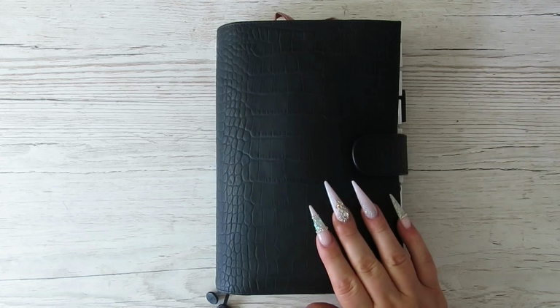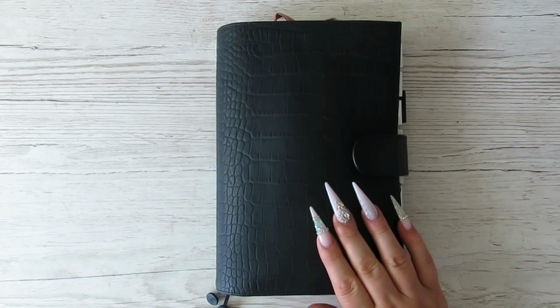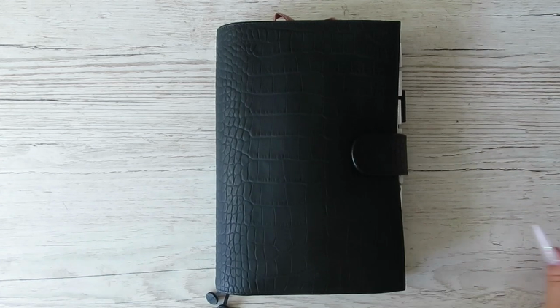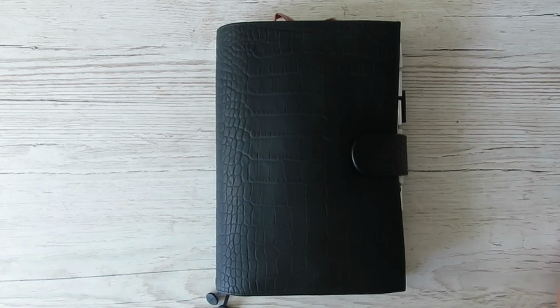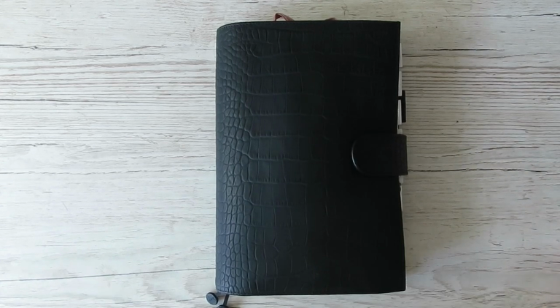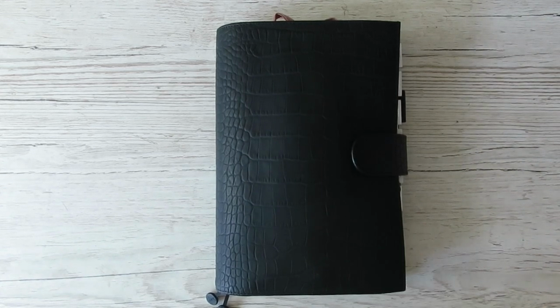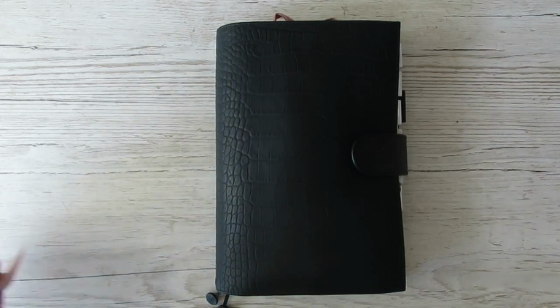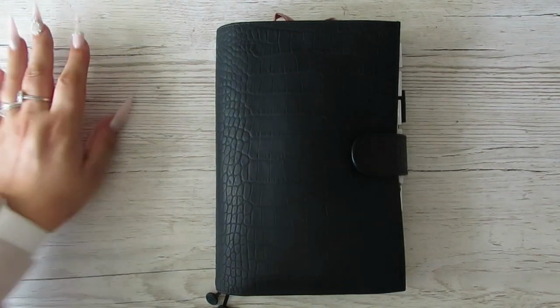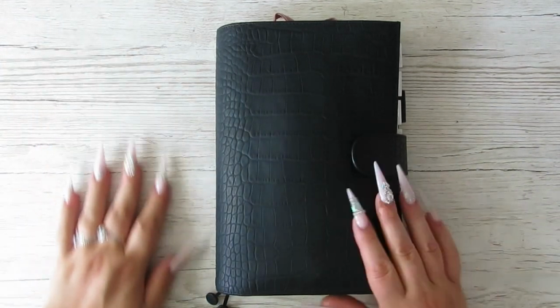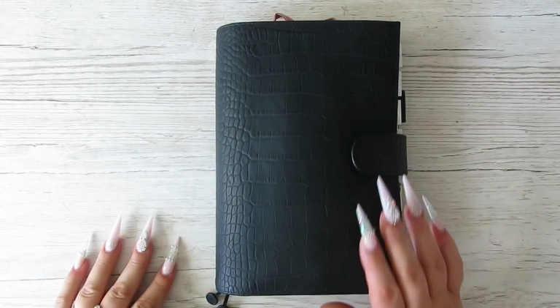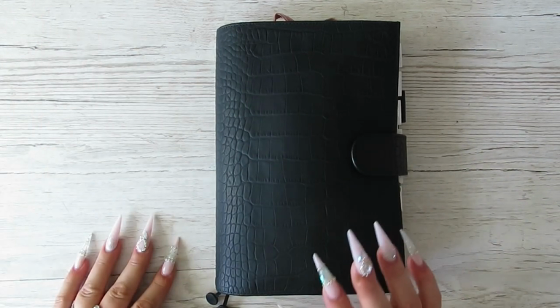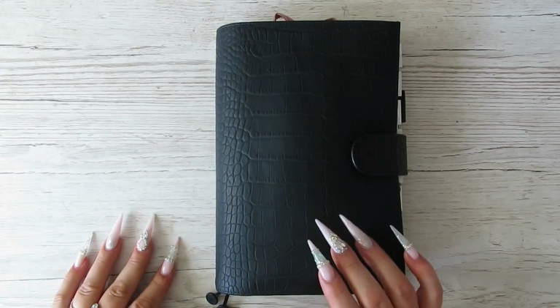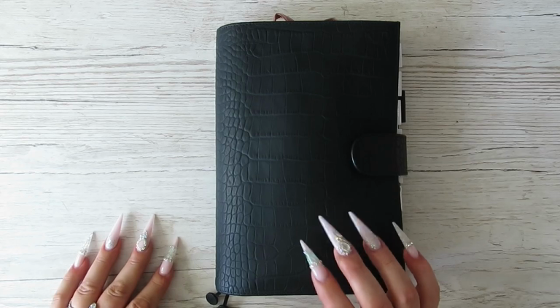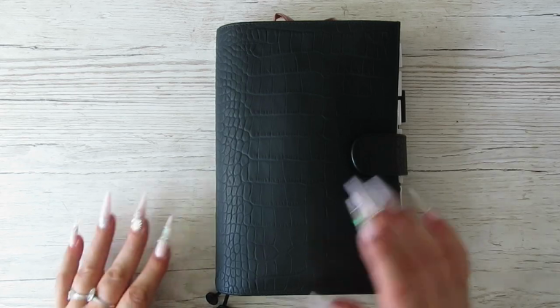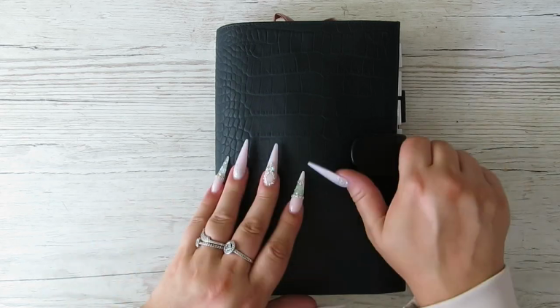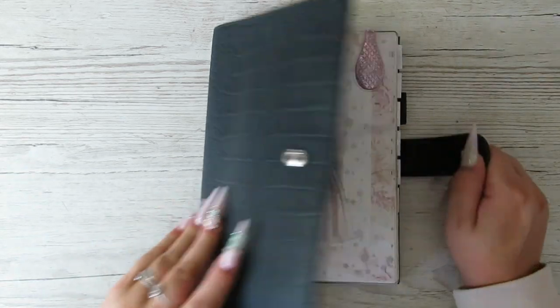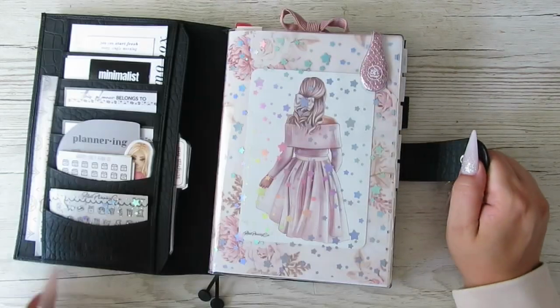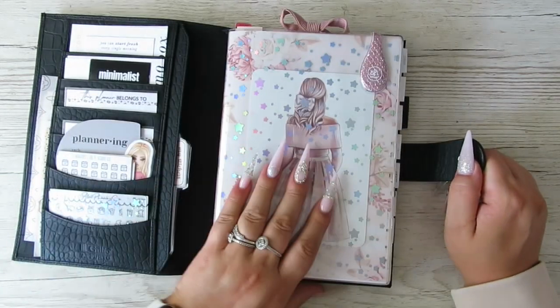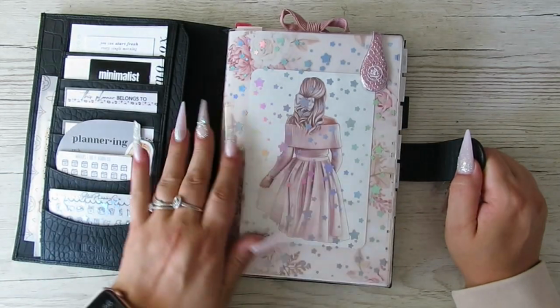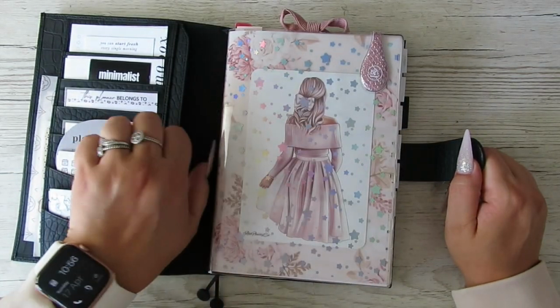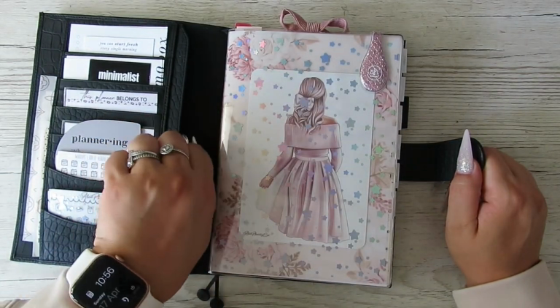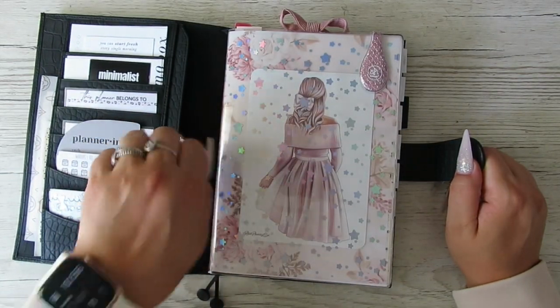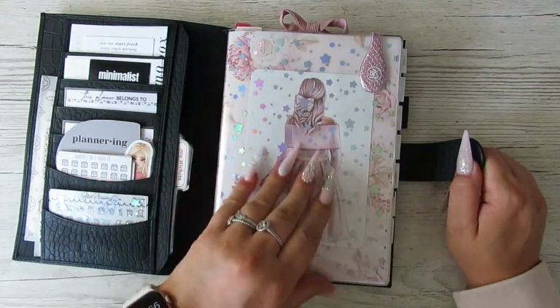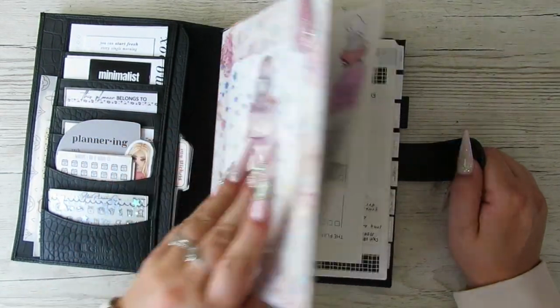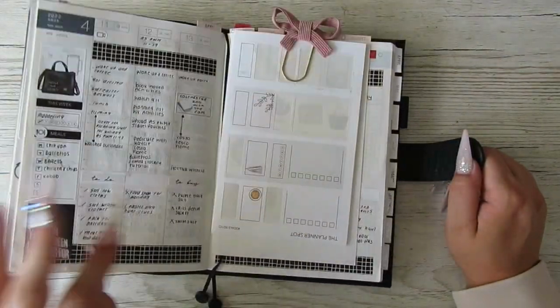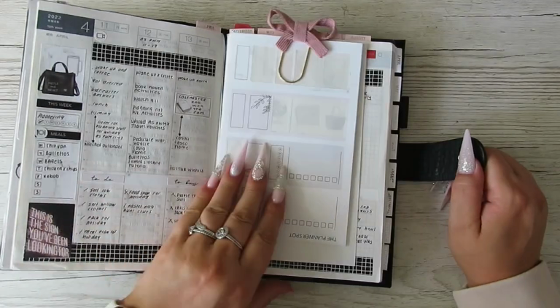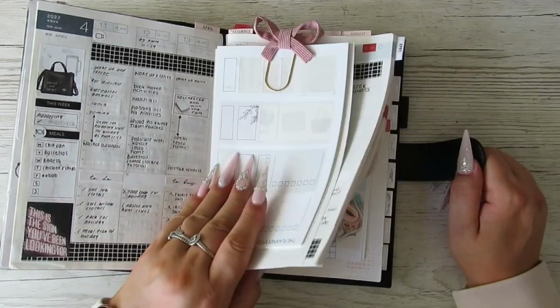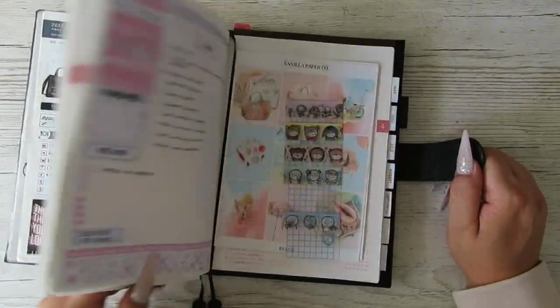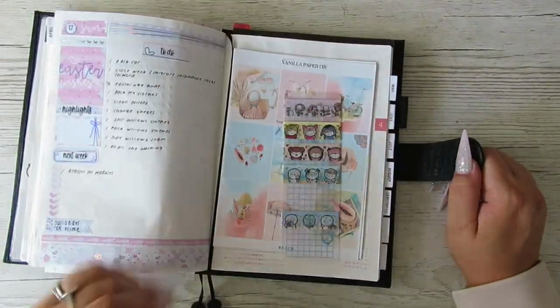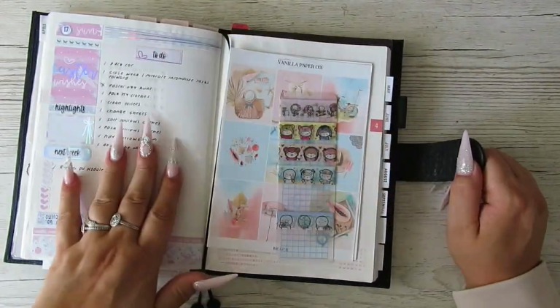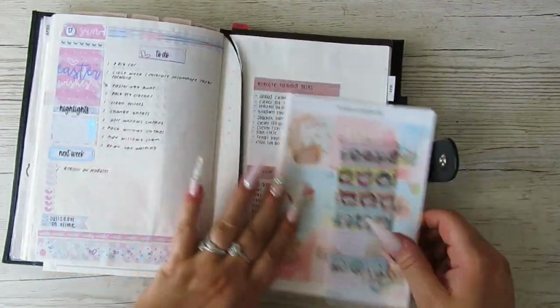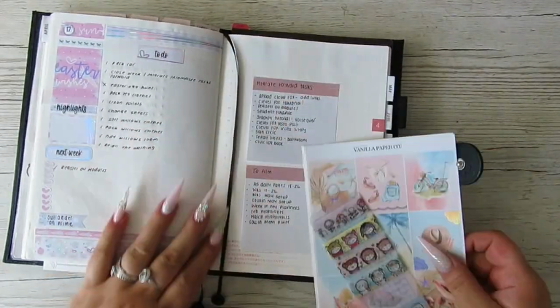Hi guys, it's Becky. If you're new here, welcome. If you're already subscribed, thanks for coming back. Today I'm going to set up my daily pages in my Hobonichi Cousin for the week of the 18th through to the 24th.